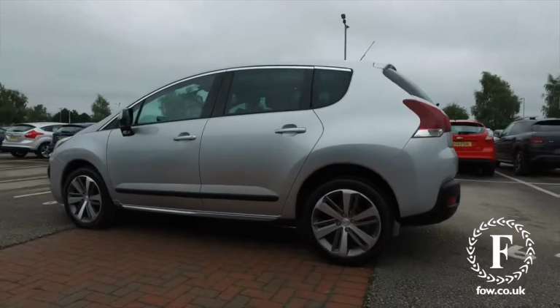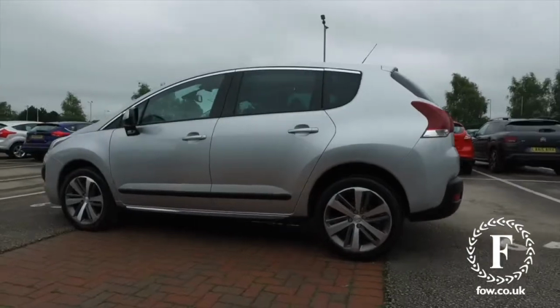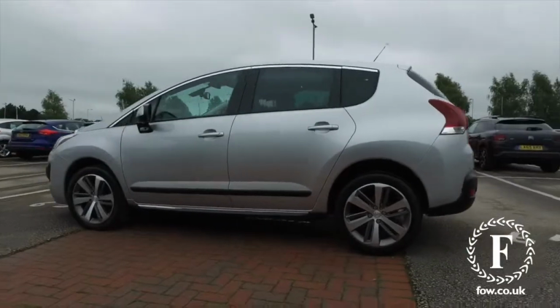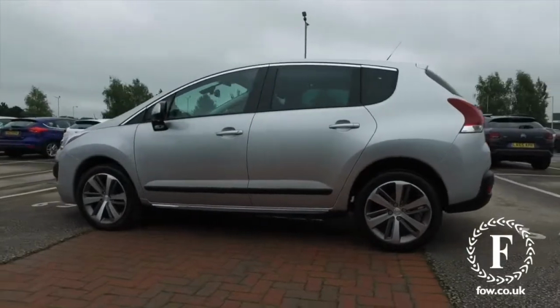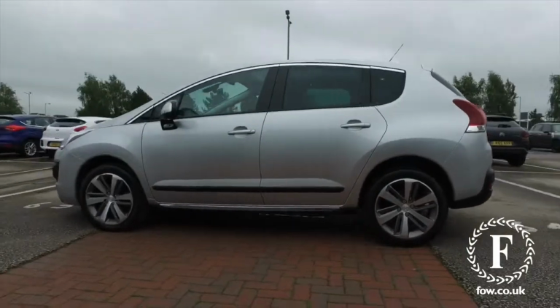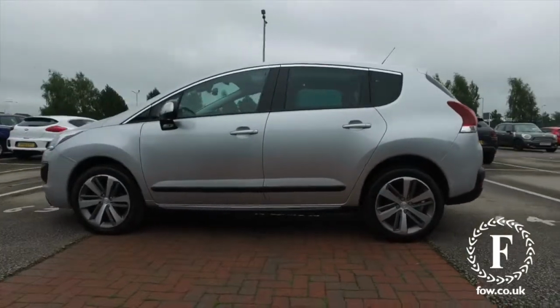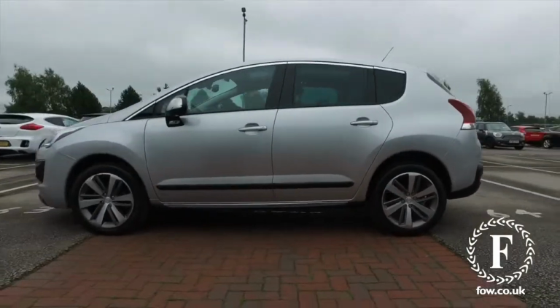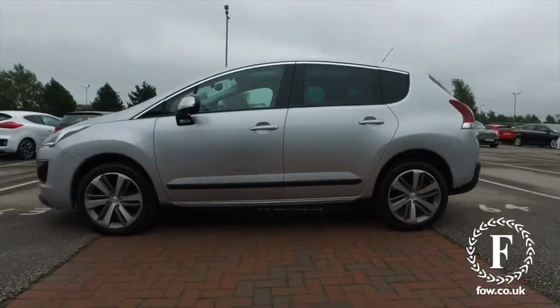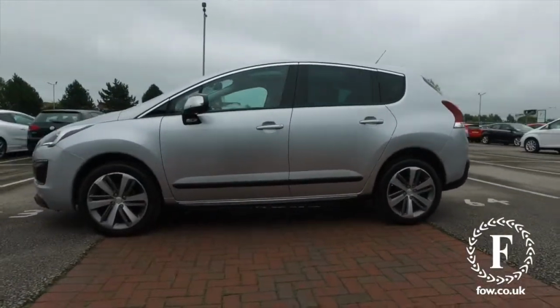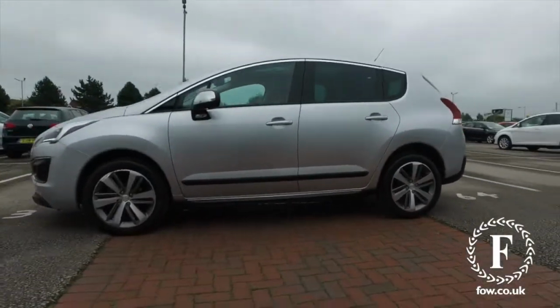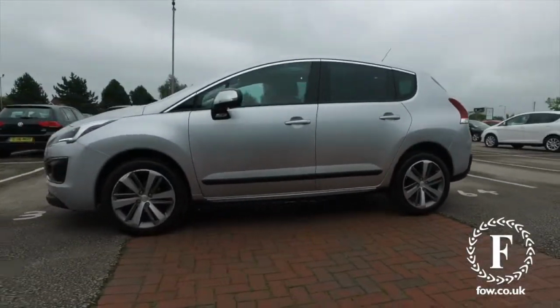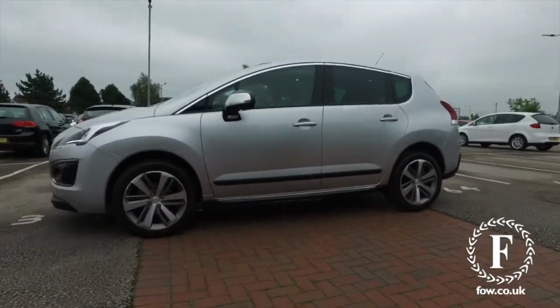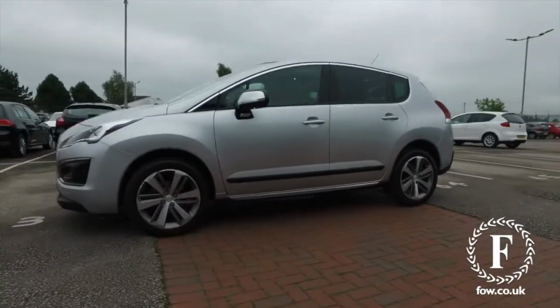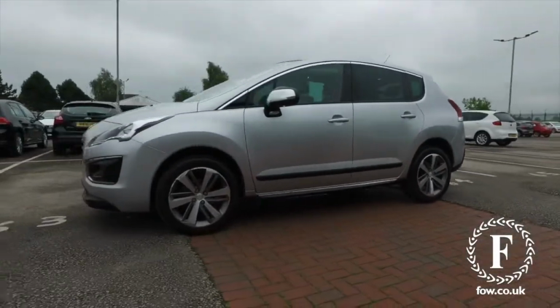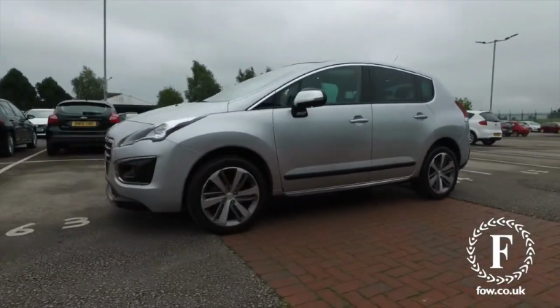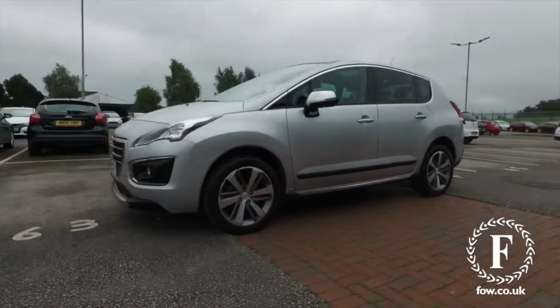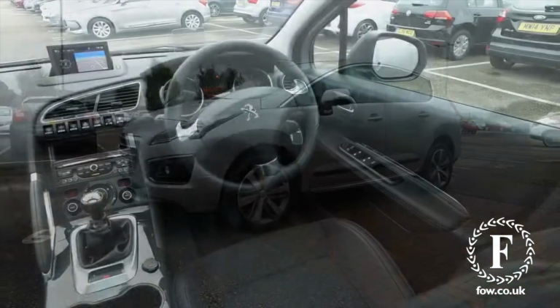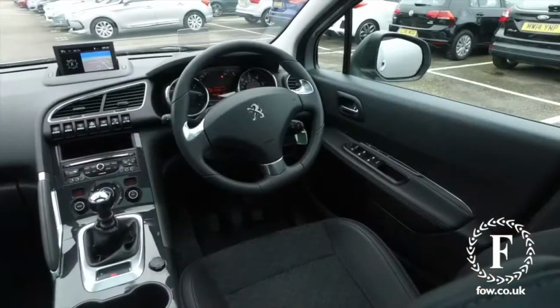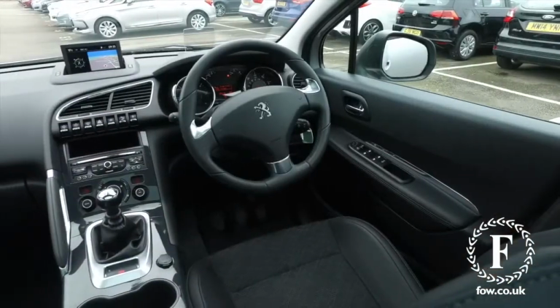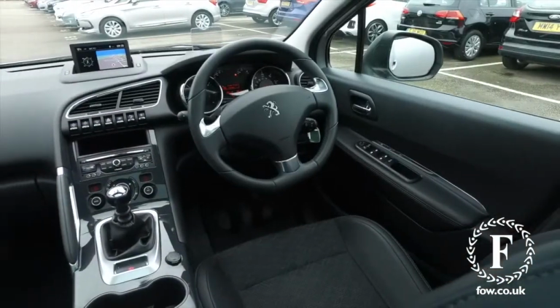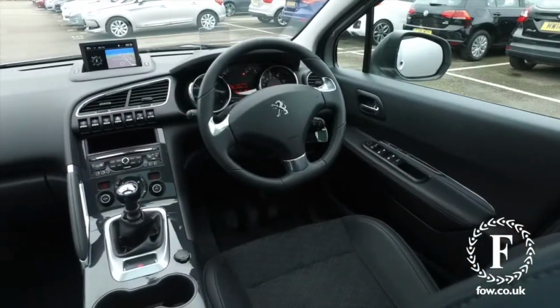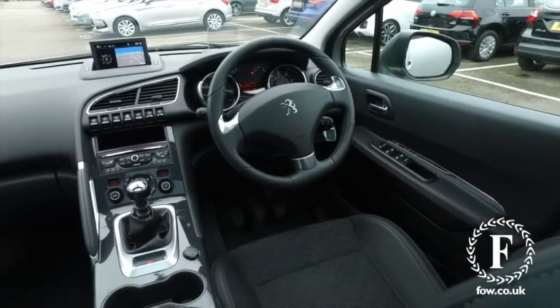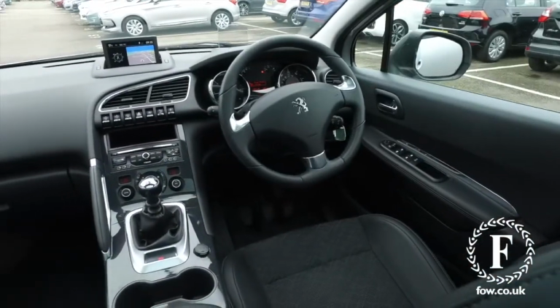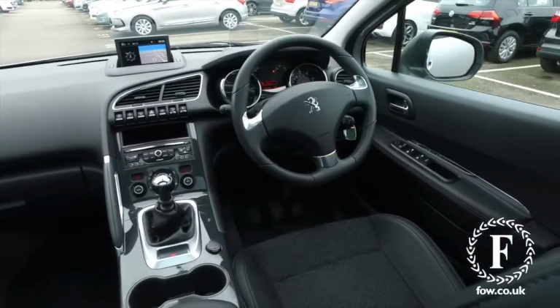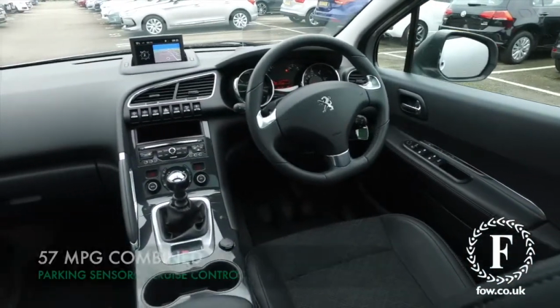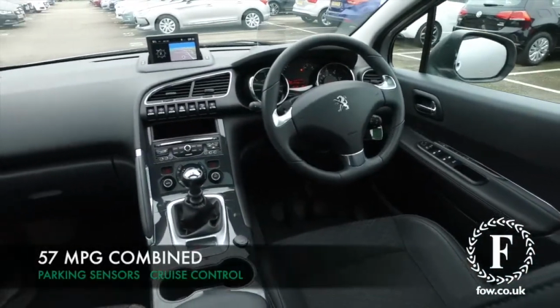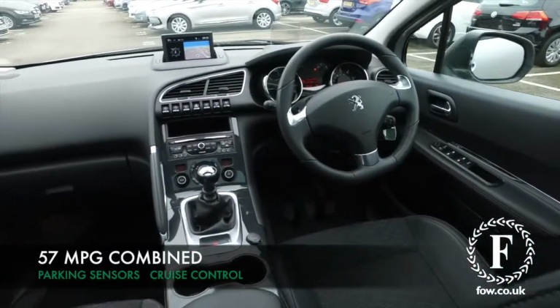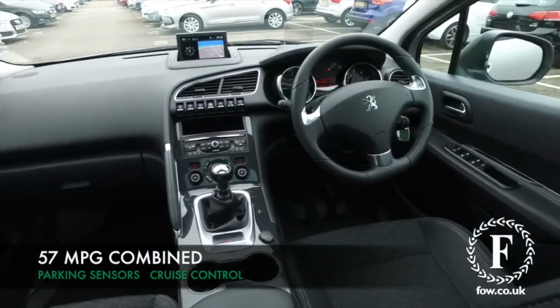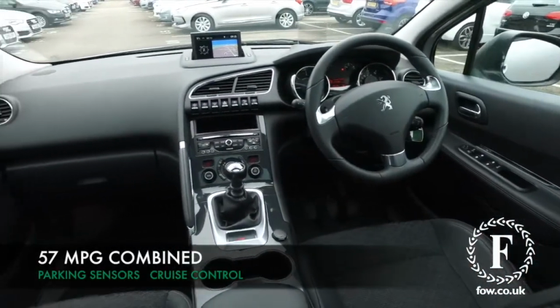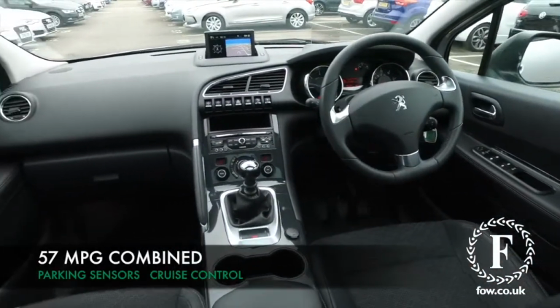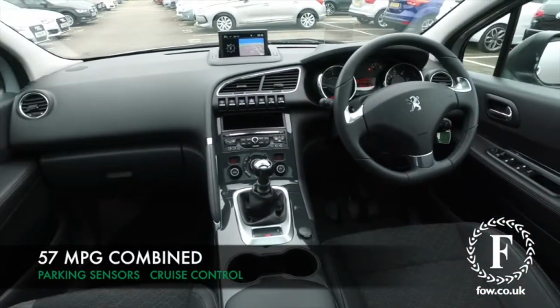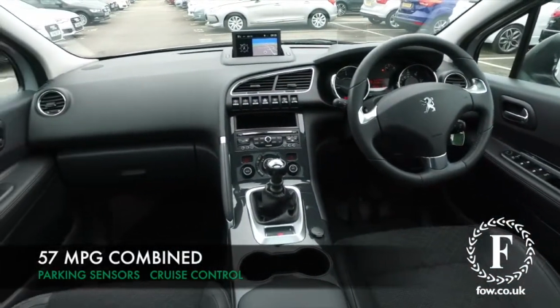Very nice. Five doors gives you access to a very comfortable cabin and everything you need on board — a reversing camera, parking sensors, cruise control.